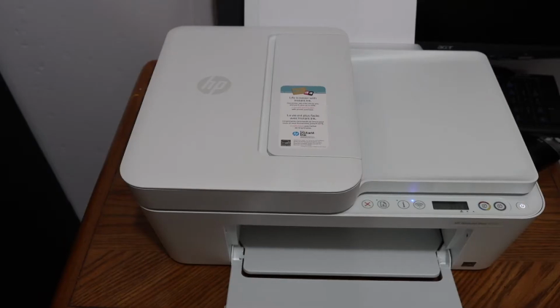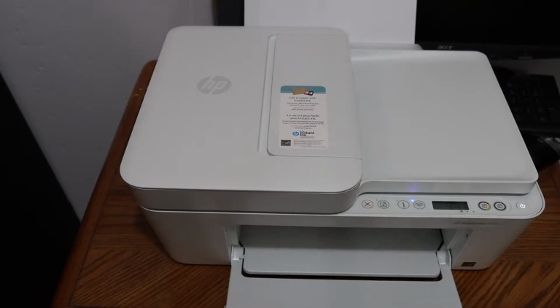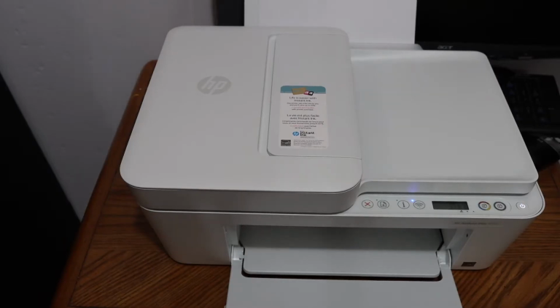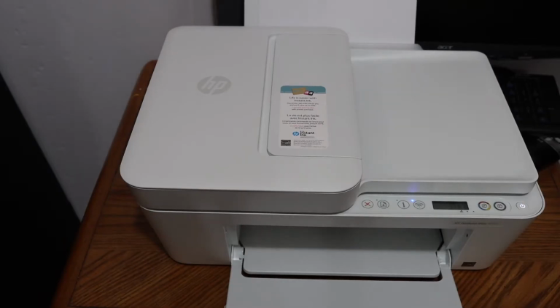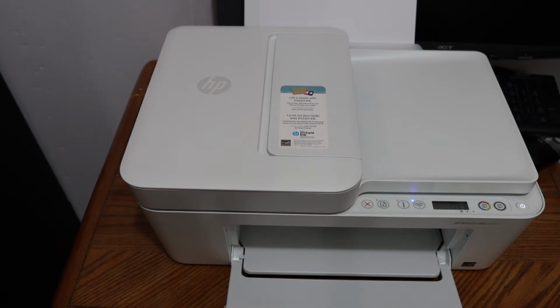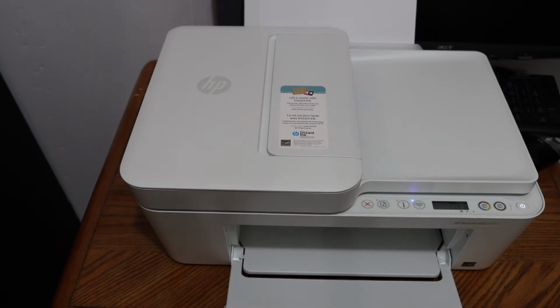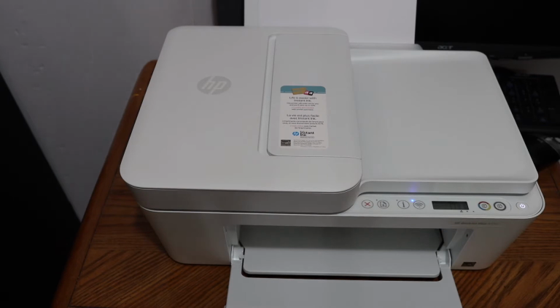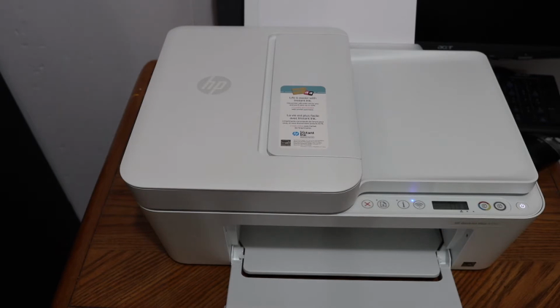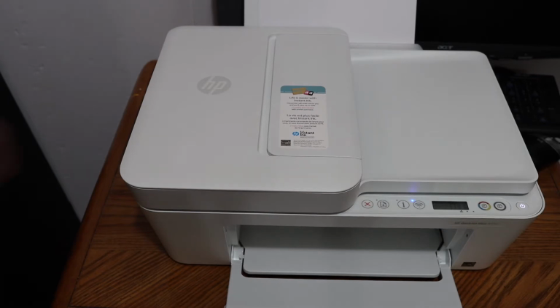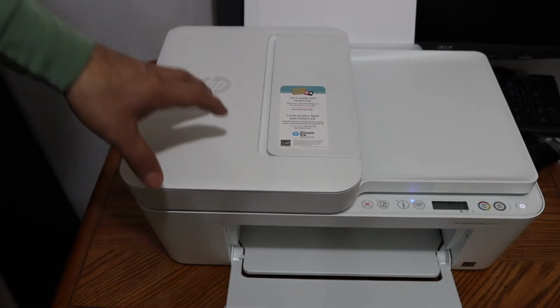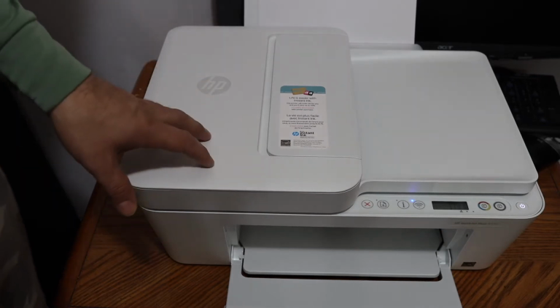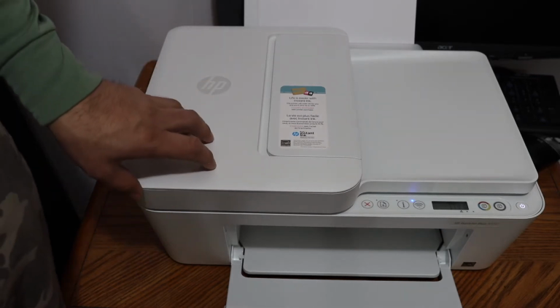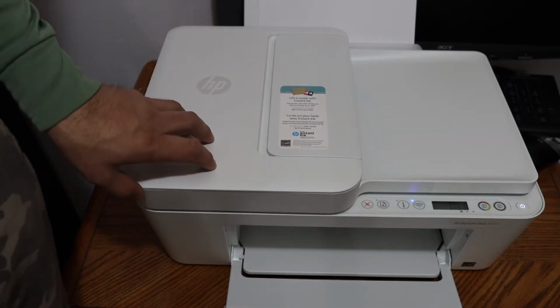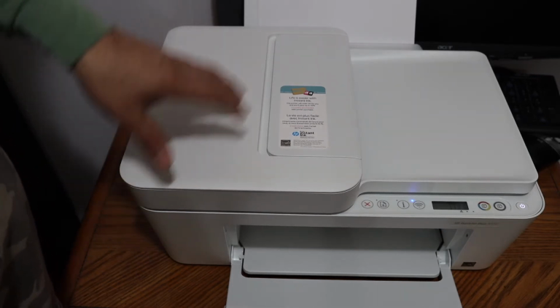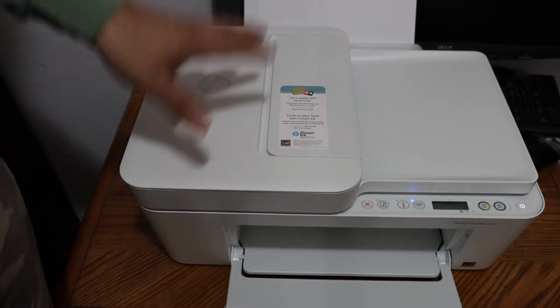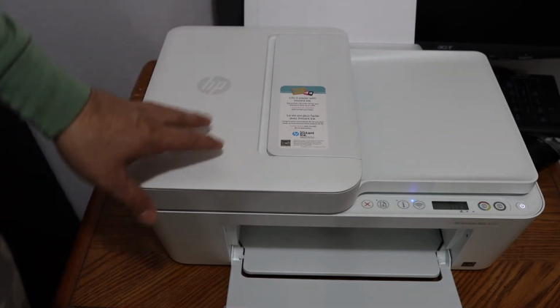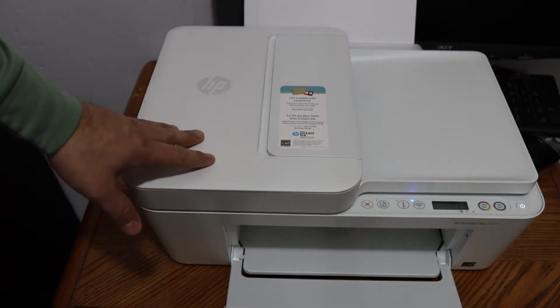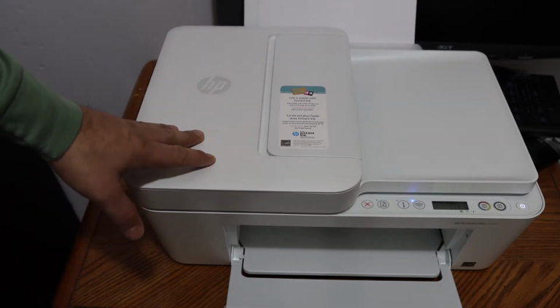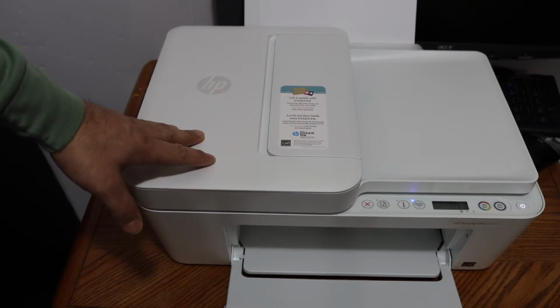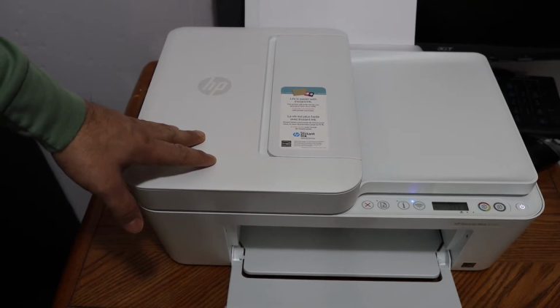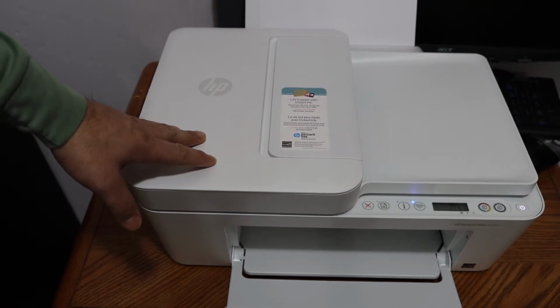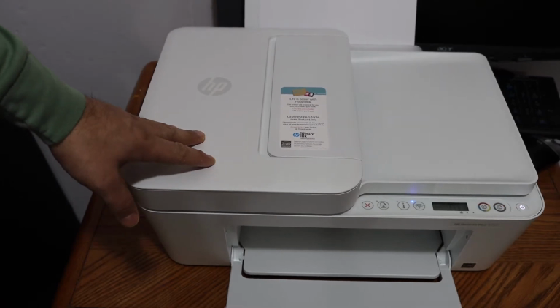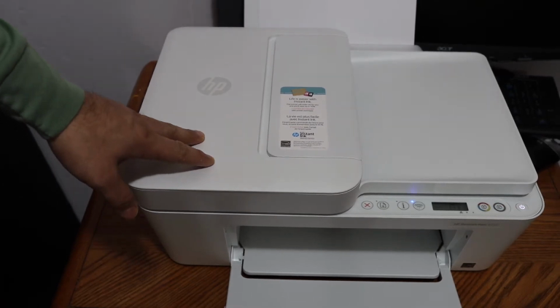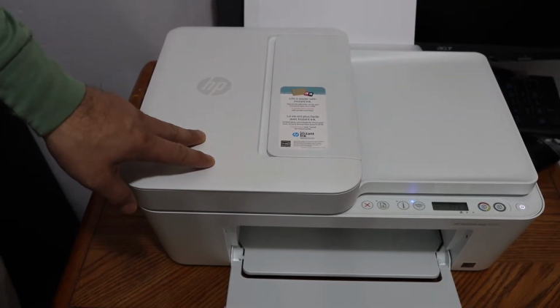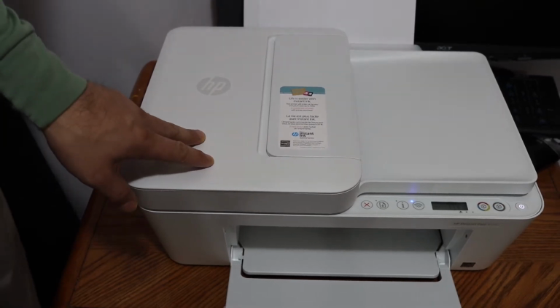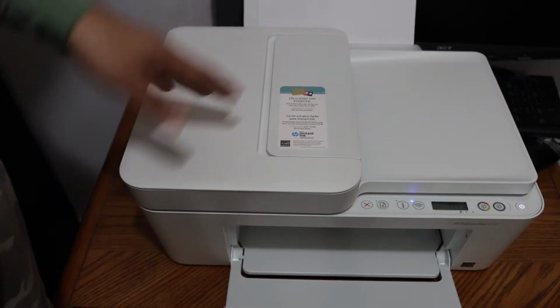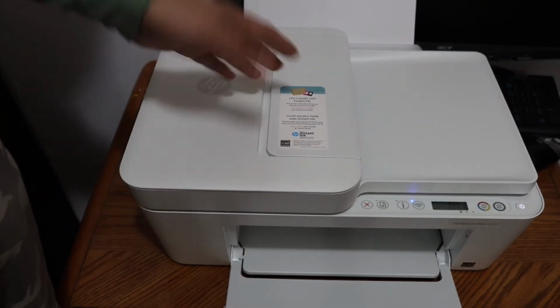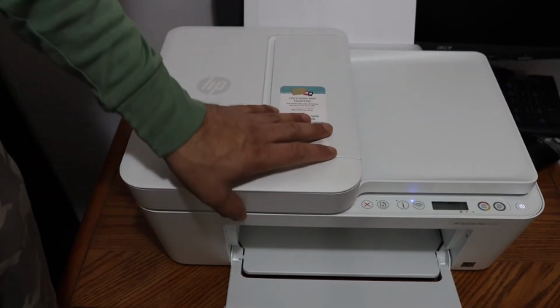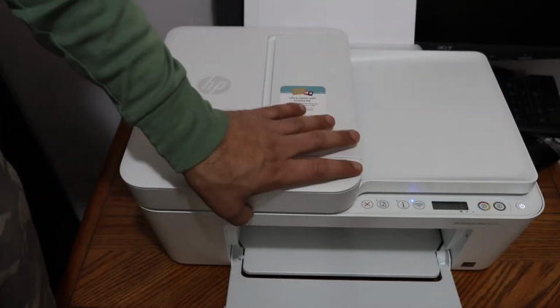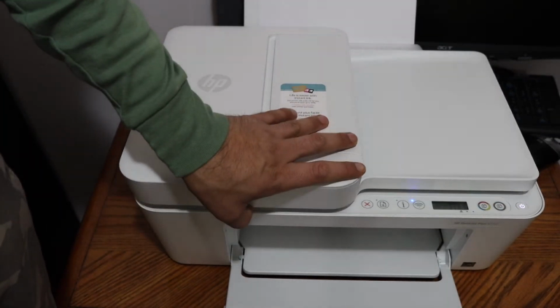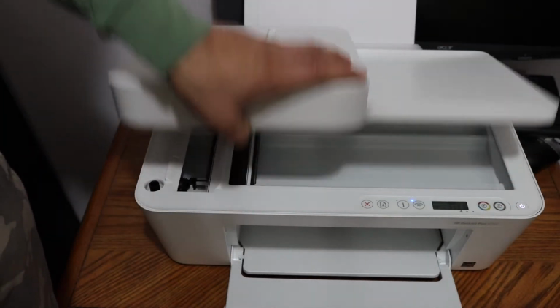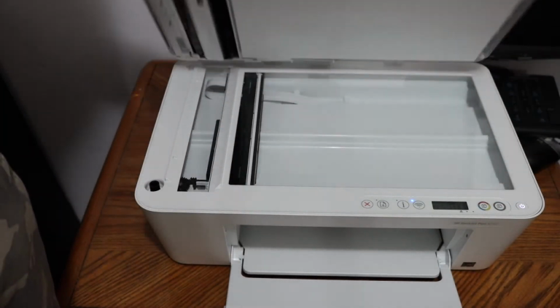Today's video is about the HP DeskJet Plus 4132 all-in-one printer. I'm going to show you how to do the copy, print, and scan. To do a copy, it's very easy — we simply open the top scanner lid.